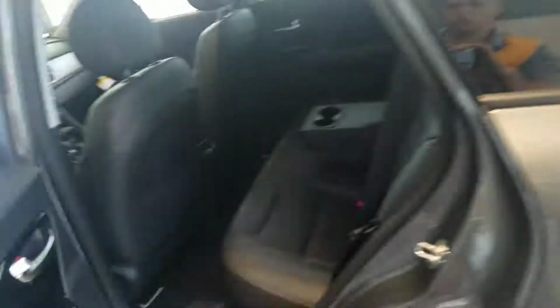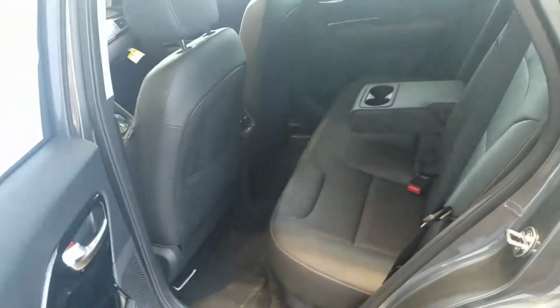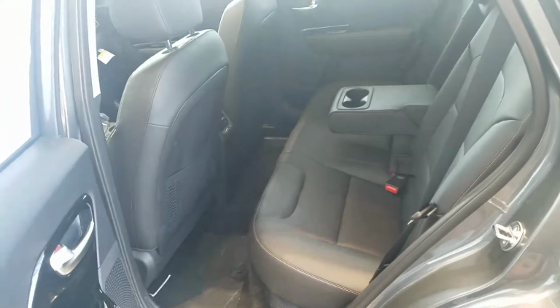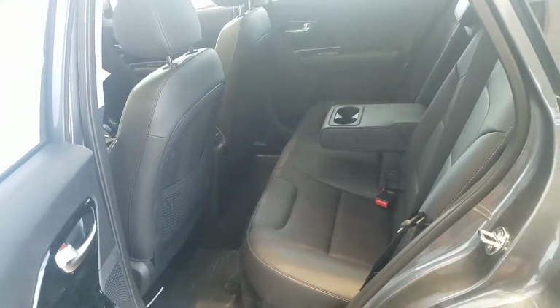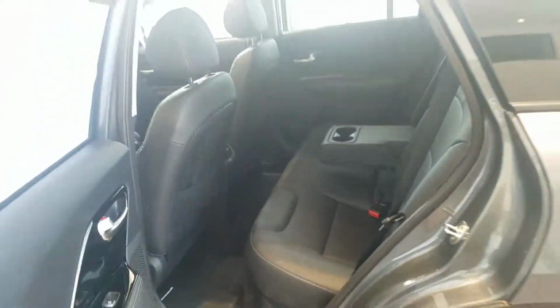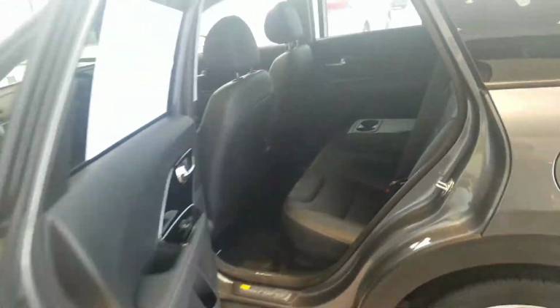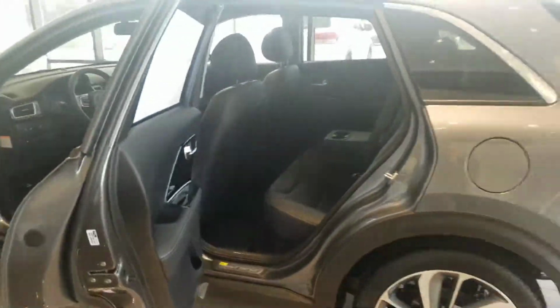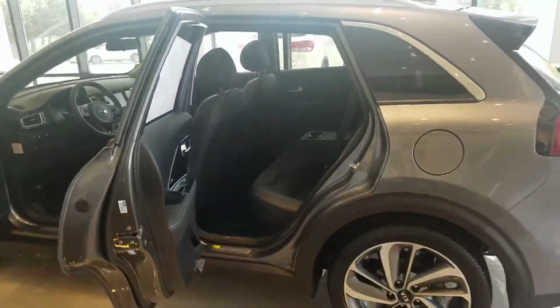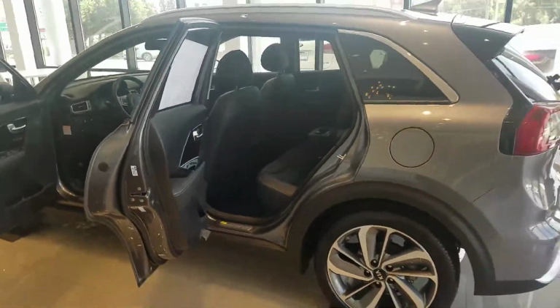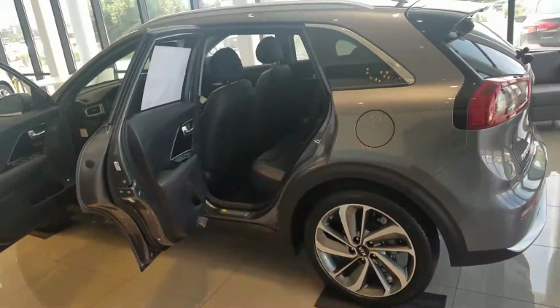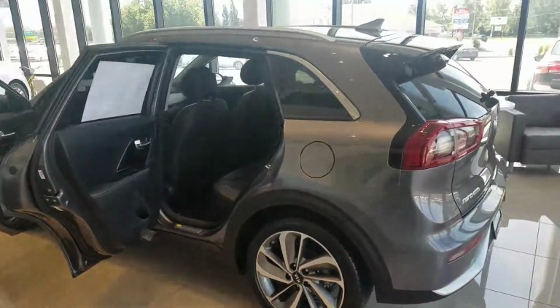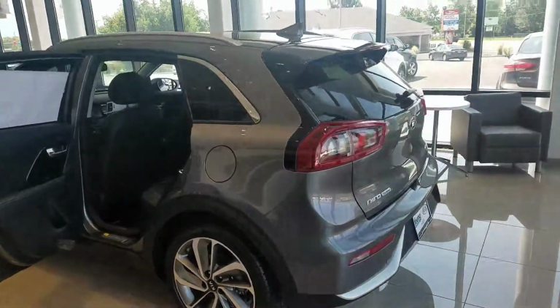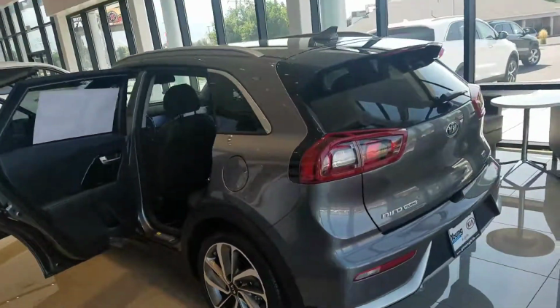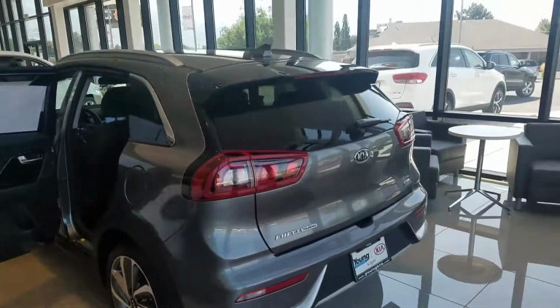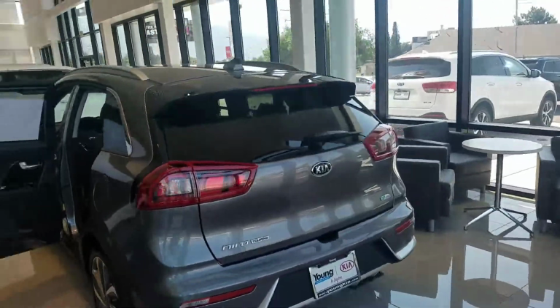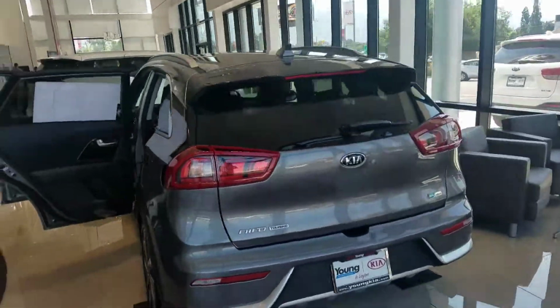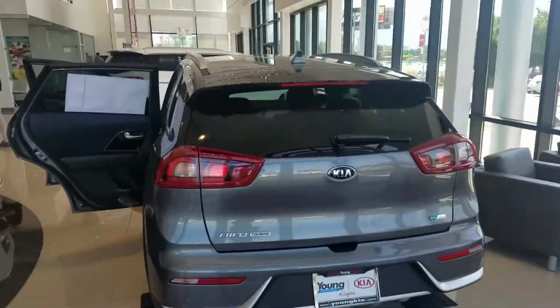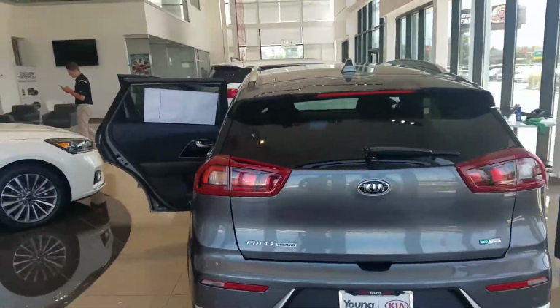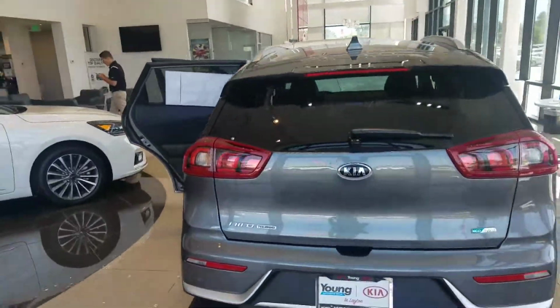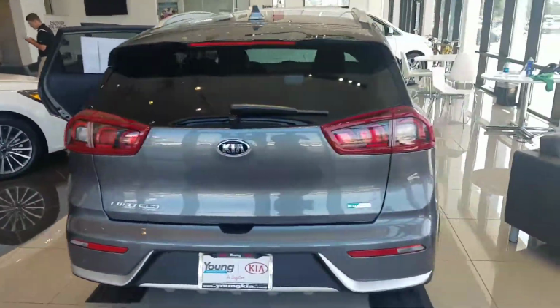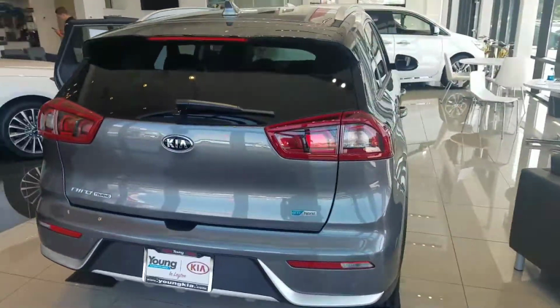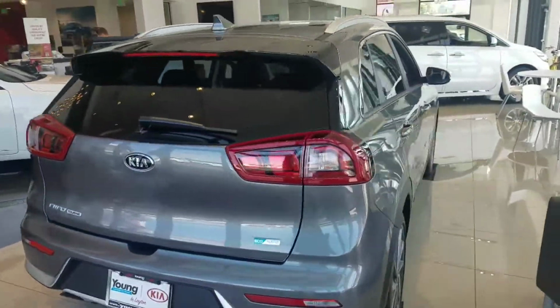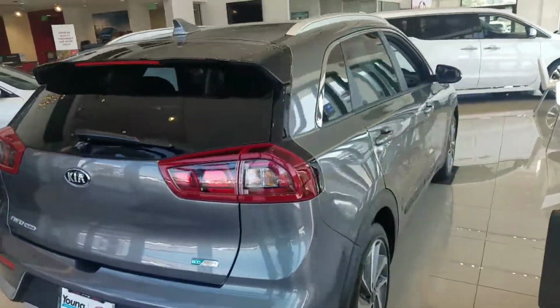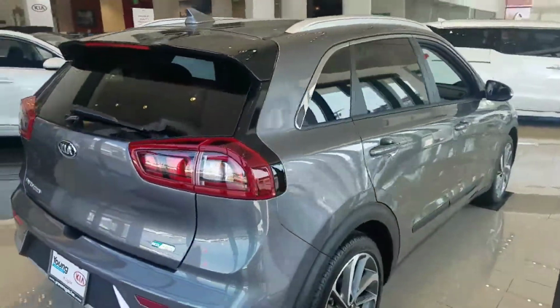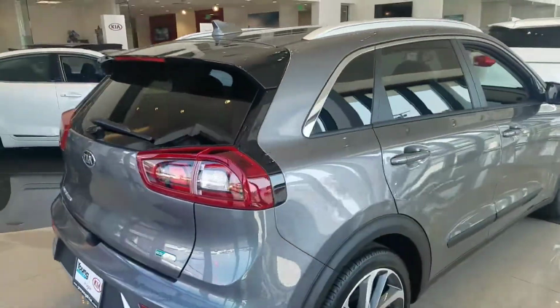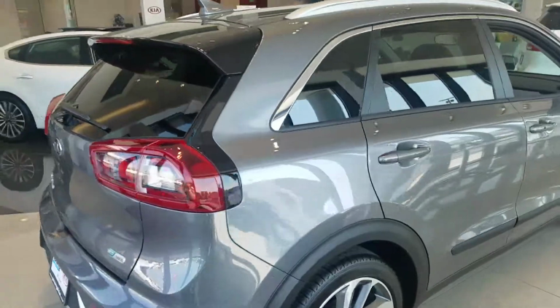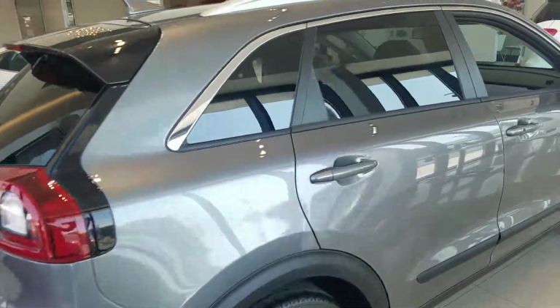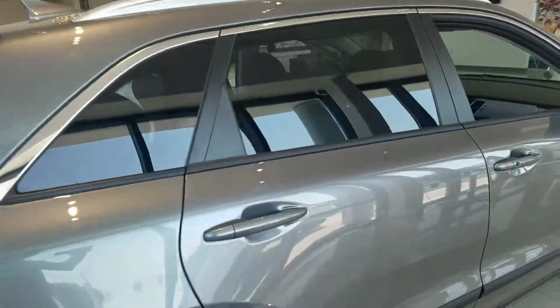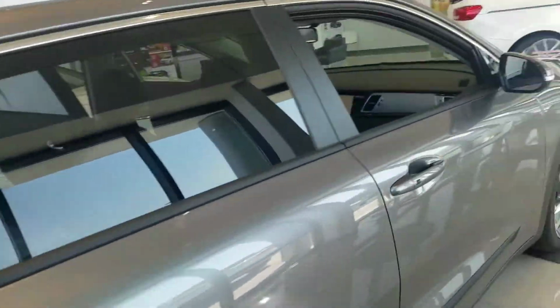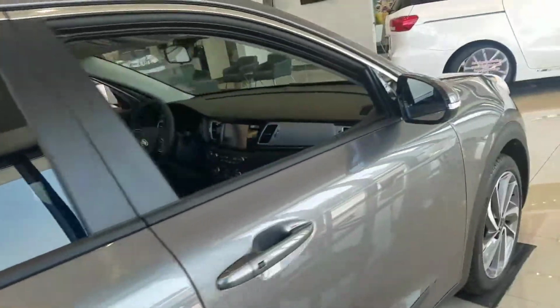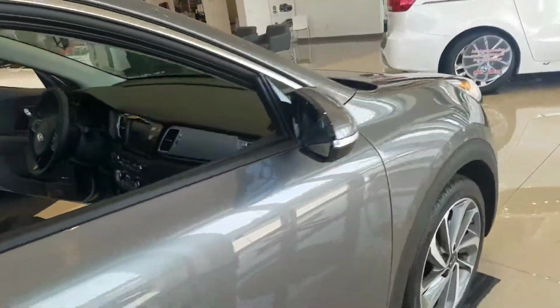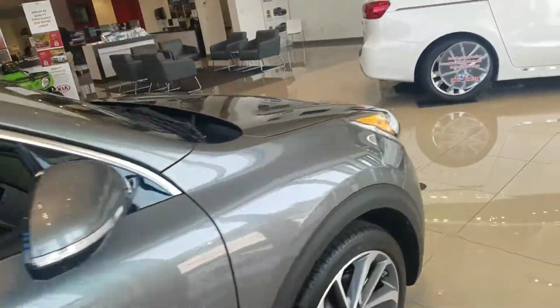Great space in the back as well. I'm just going to give you an all-around view. The 2017 Kia Niro — let me give you a view of the front as well.